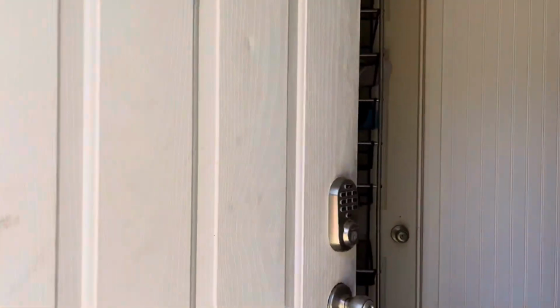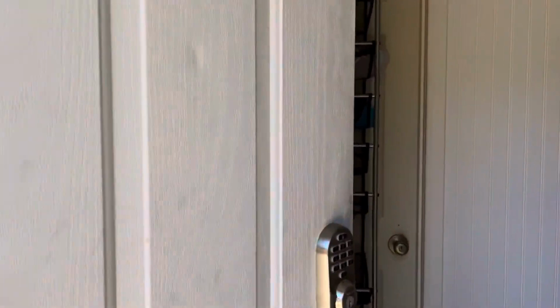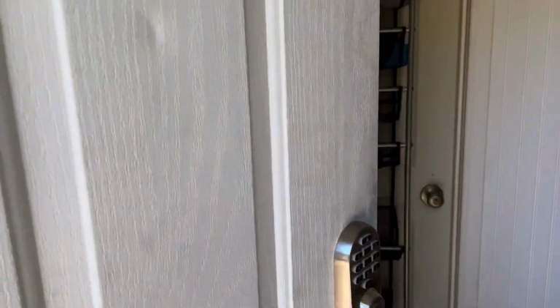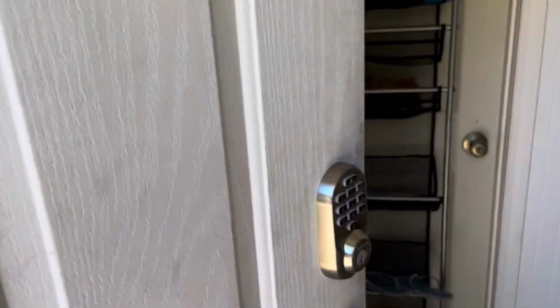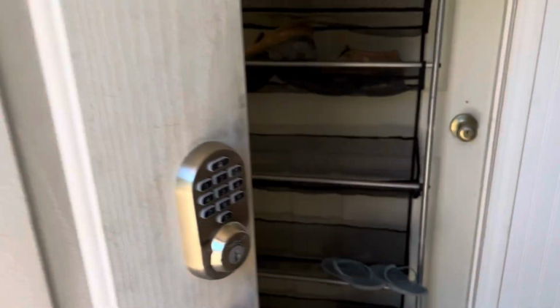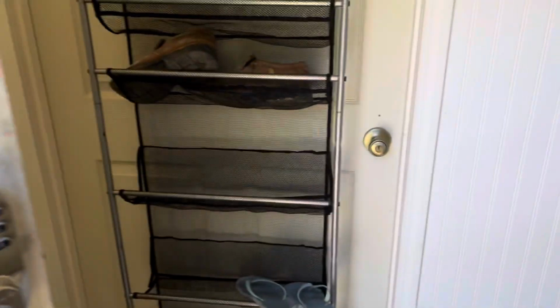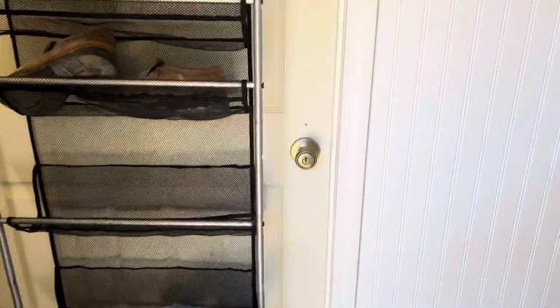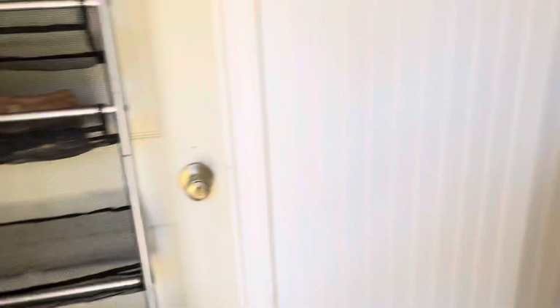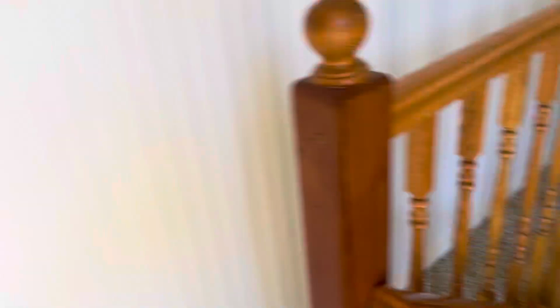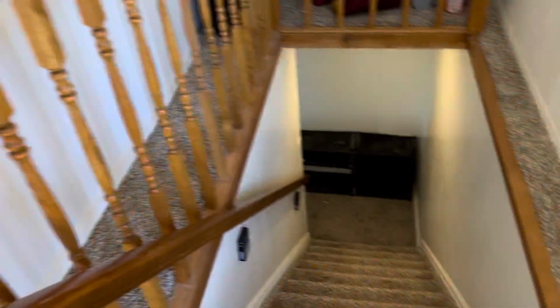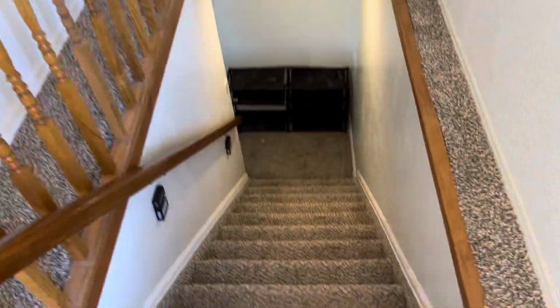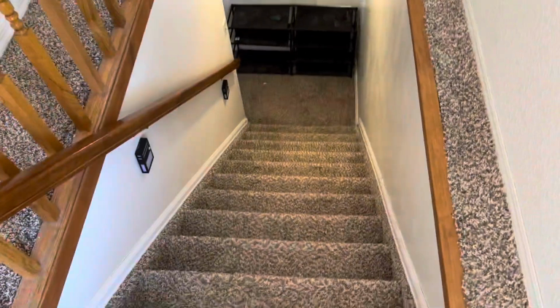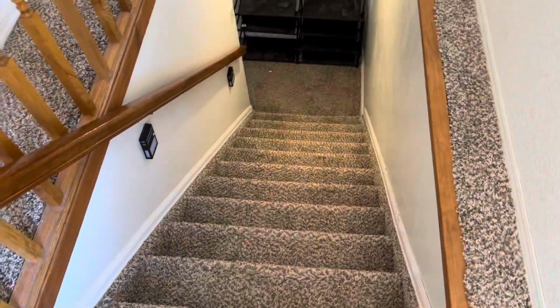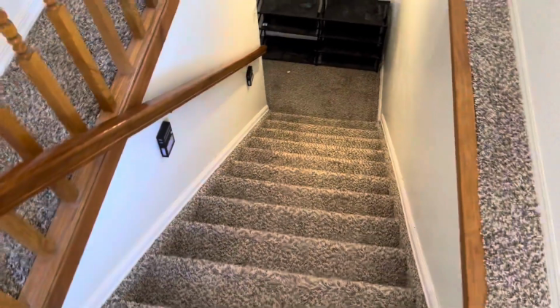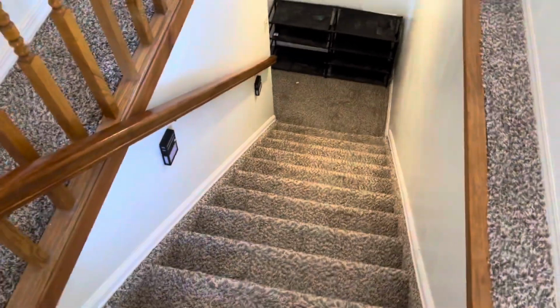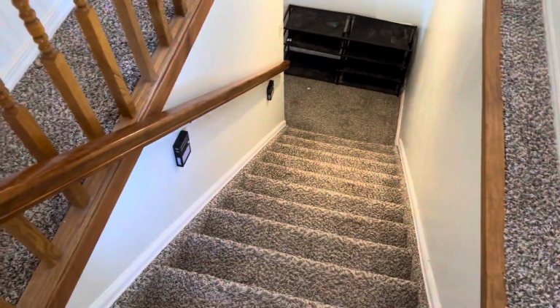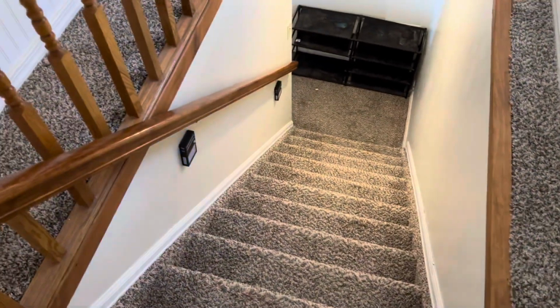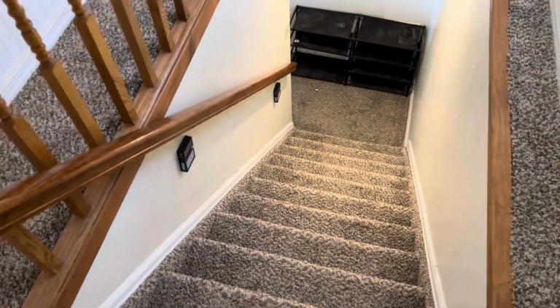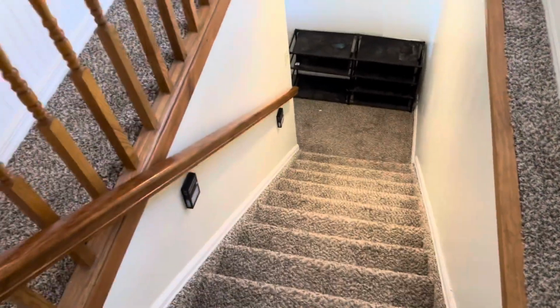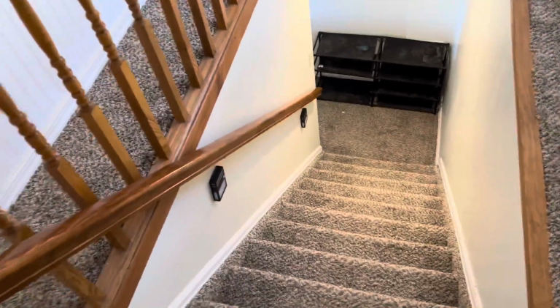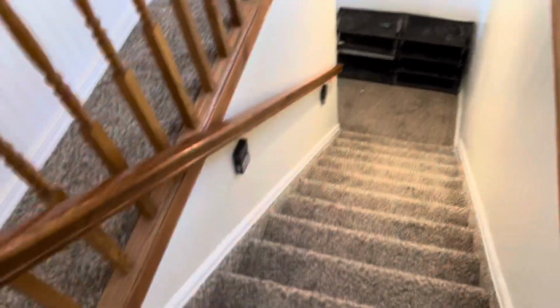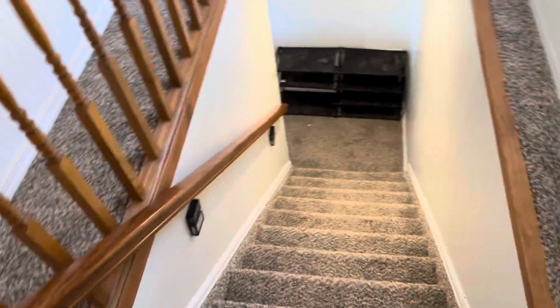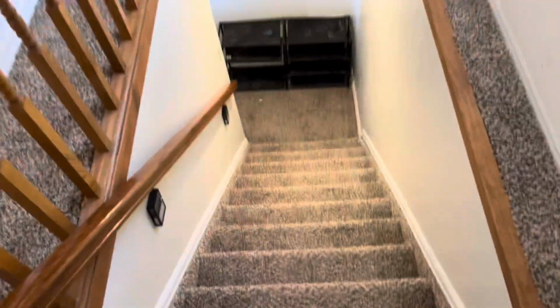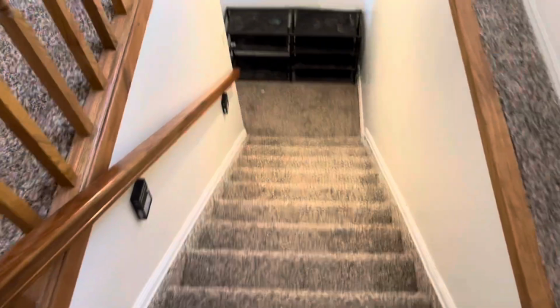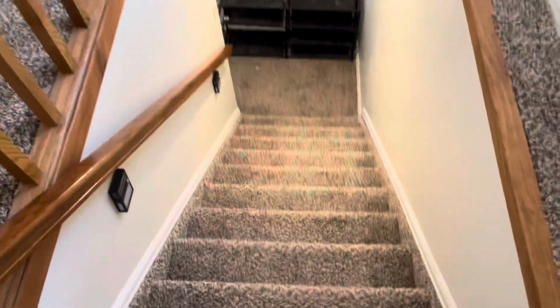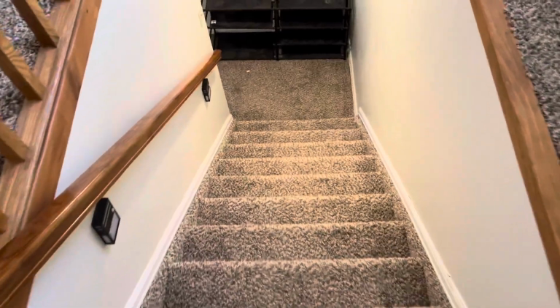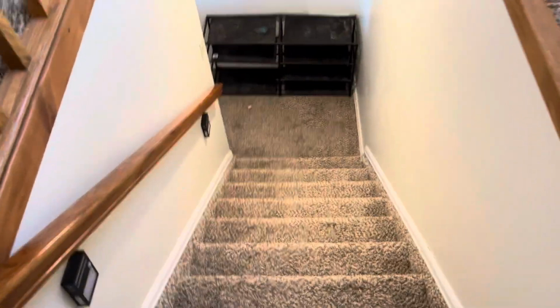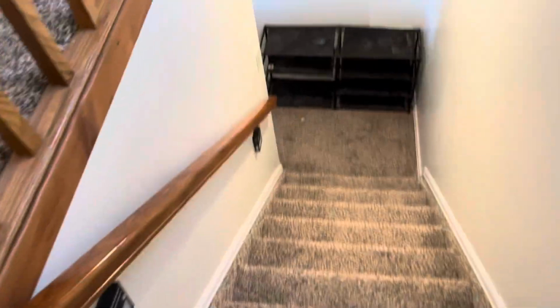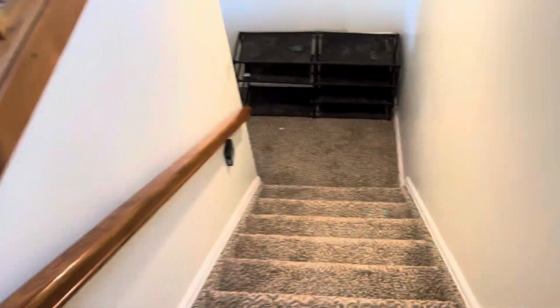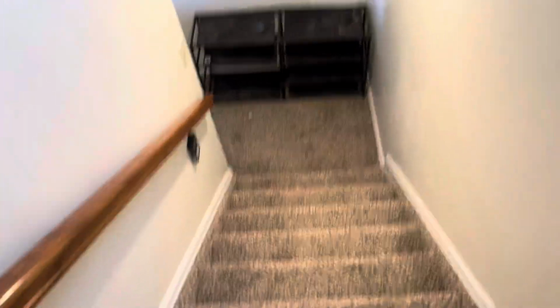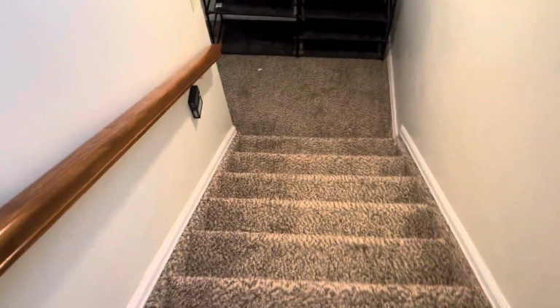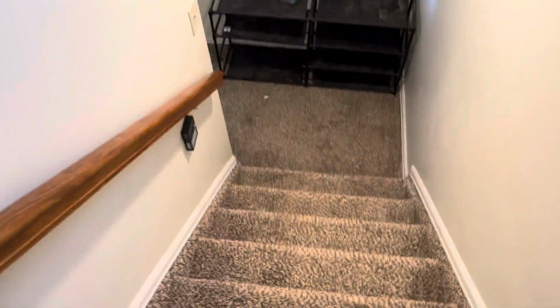As you walk in, you can see this is the downstairs unit — it's a separate unit. So we'll walk downstairs.